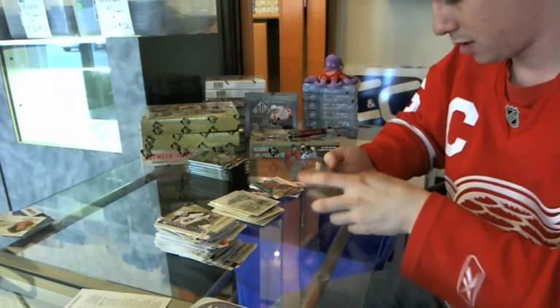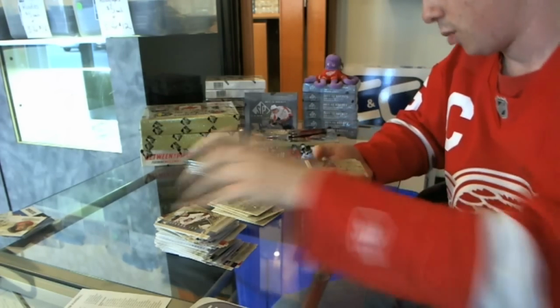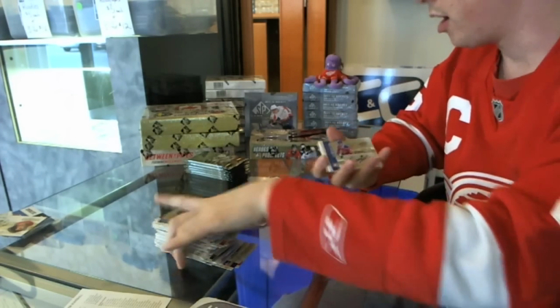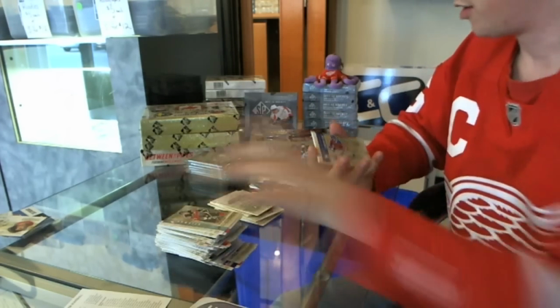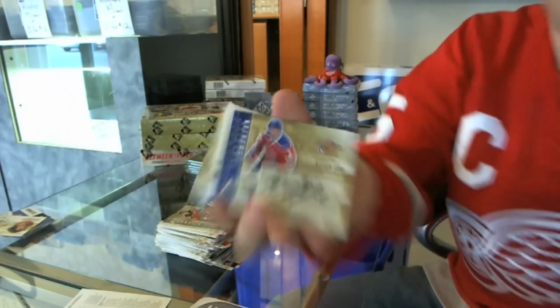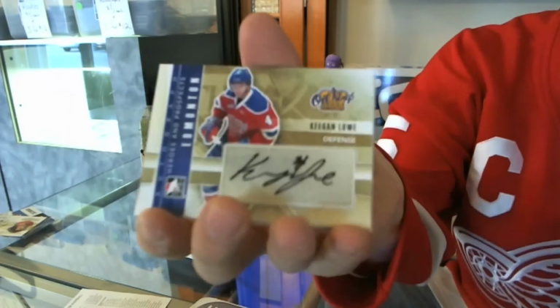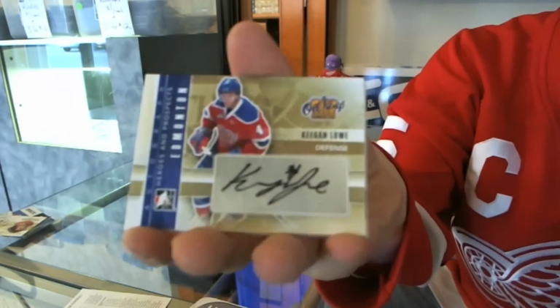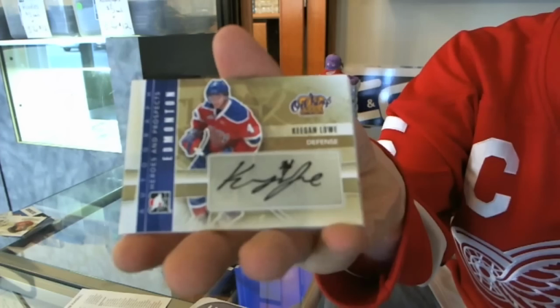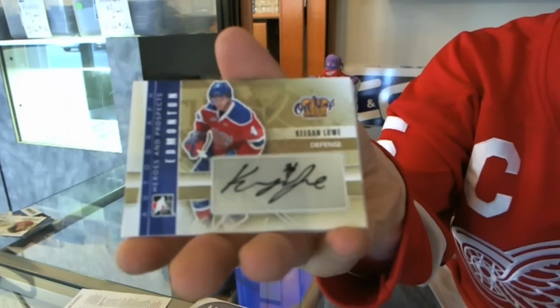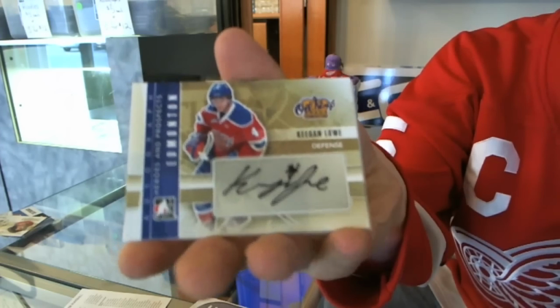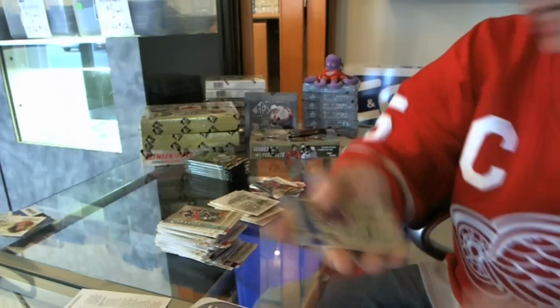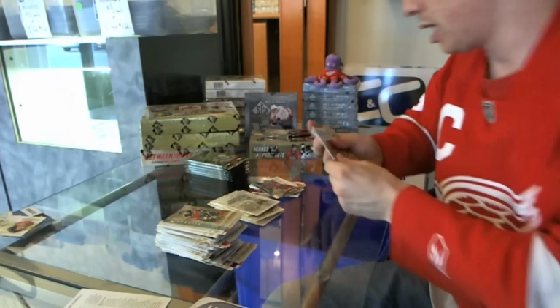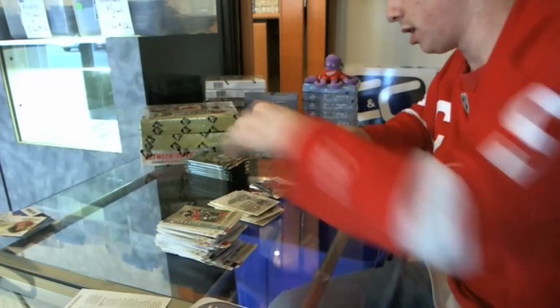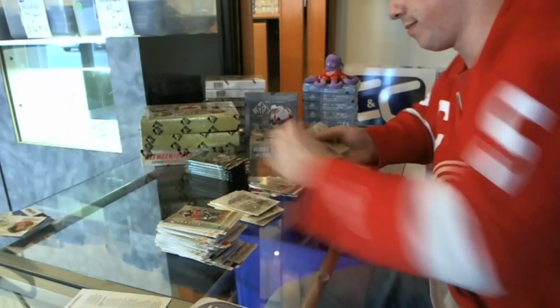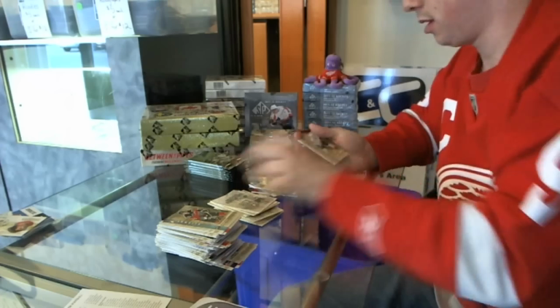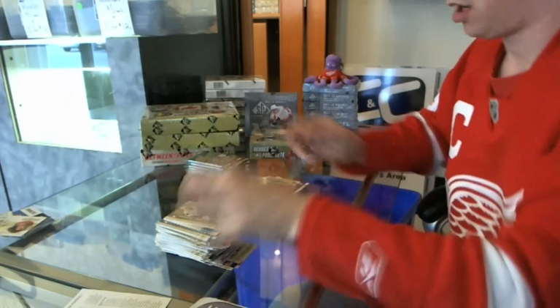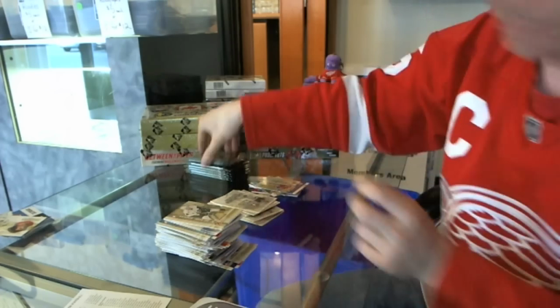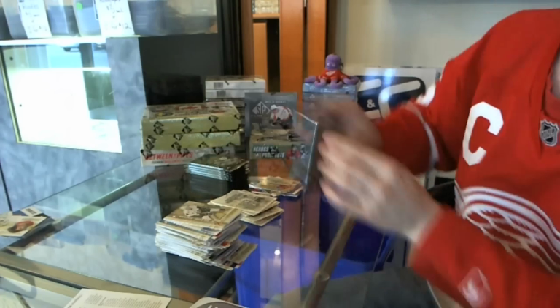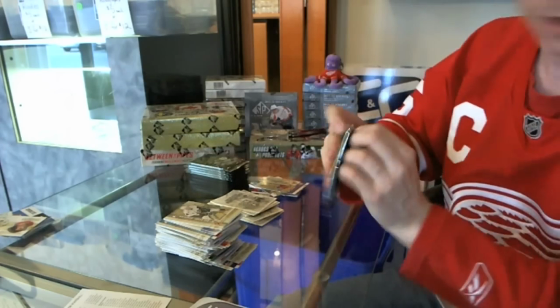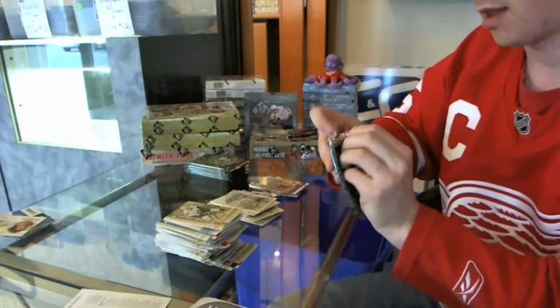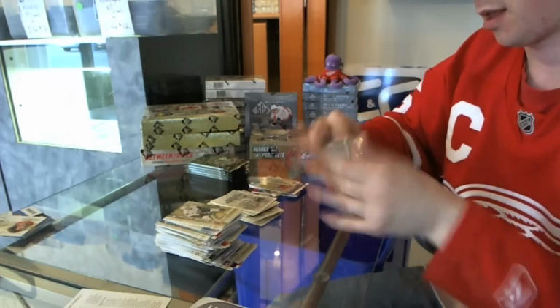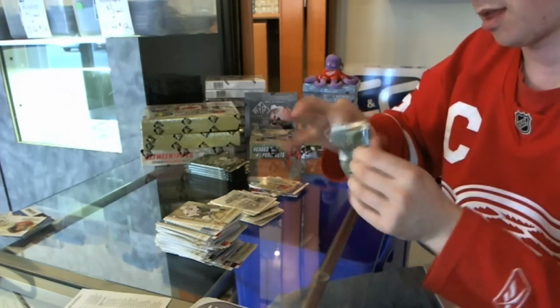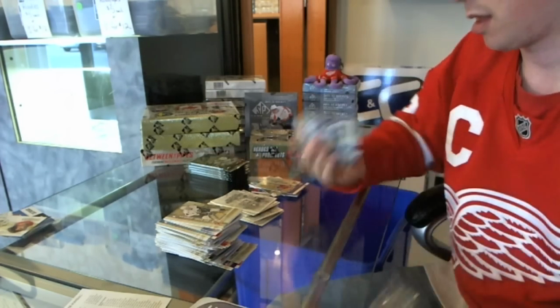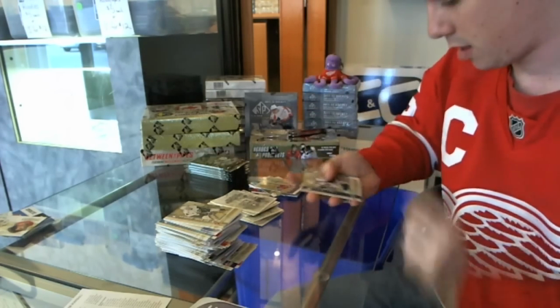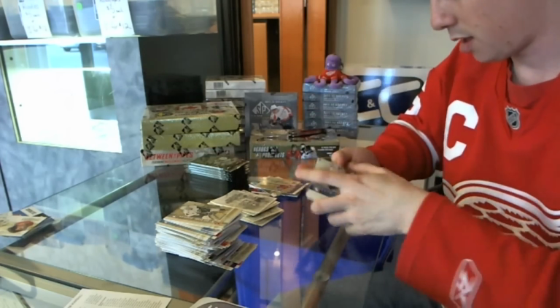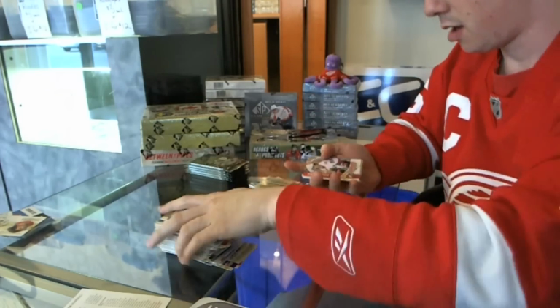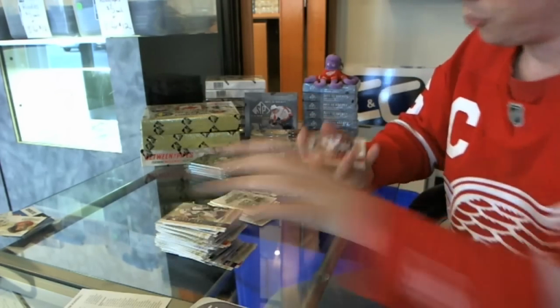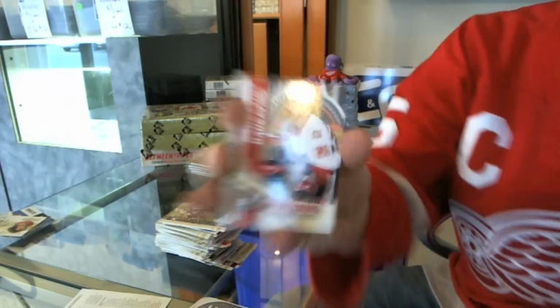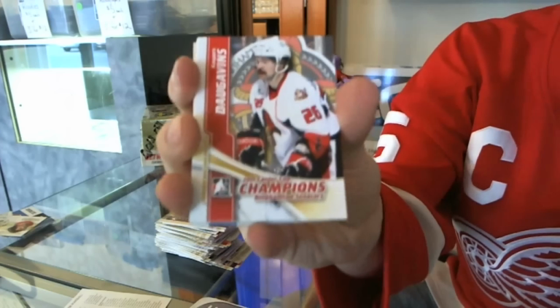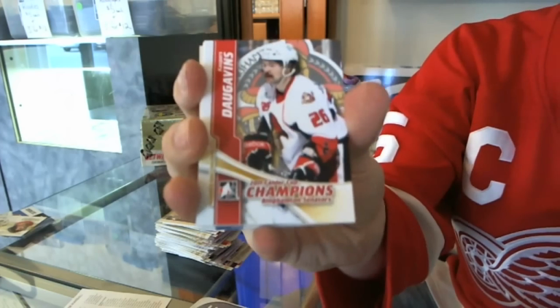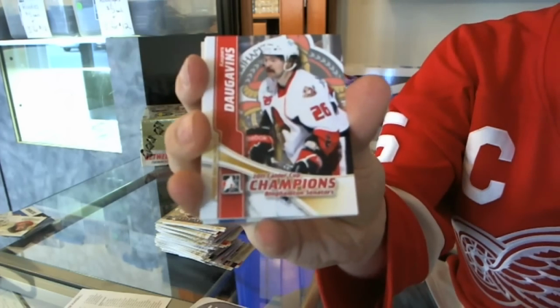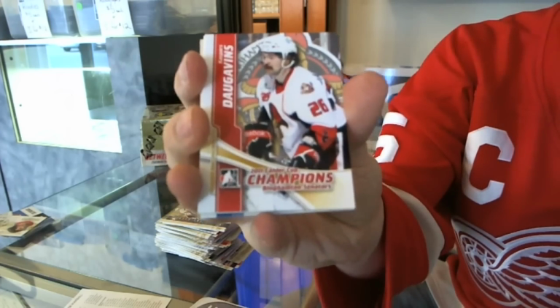We've got an autograph of Keegan Lowe. Keegan Lowe autograph. Calder Cup Champions — Casper's dog events hands.